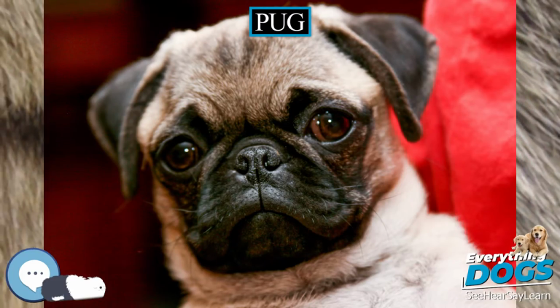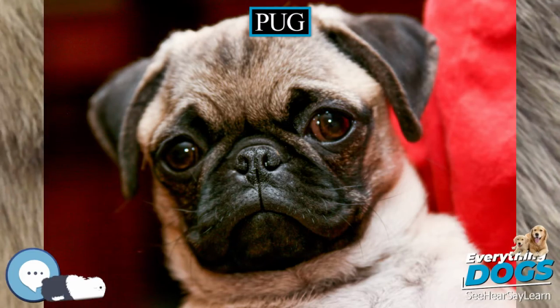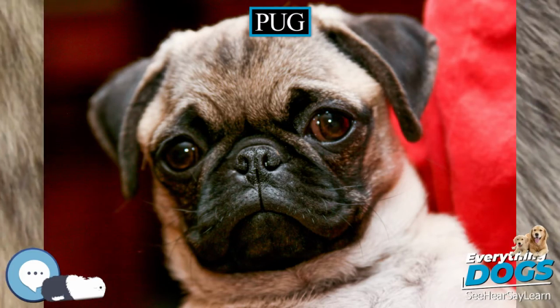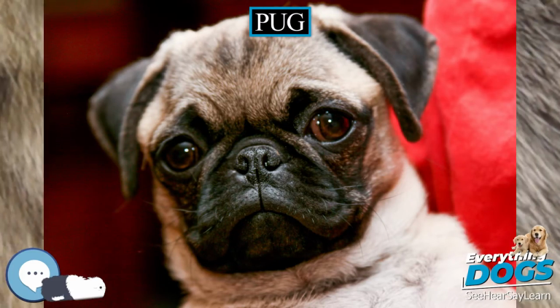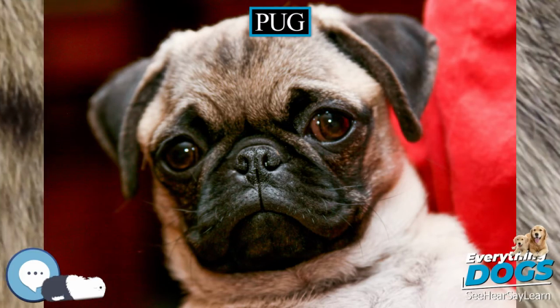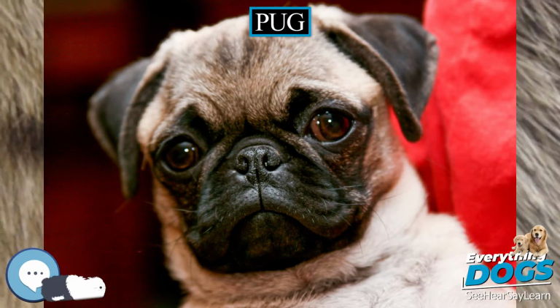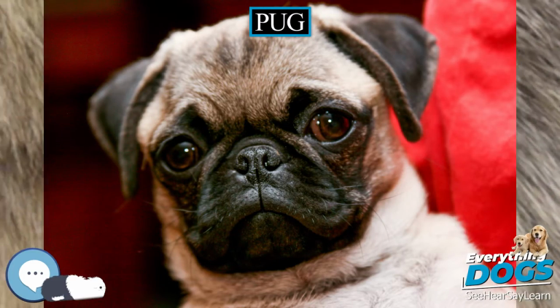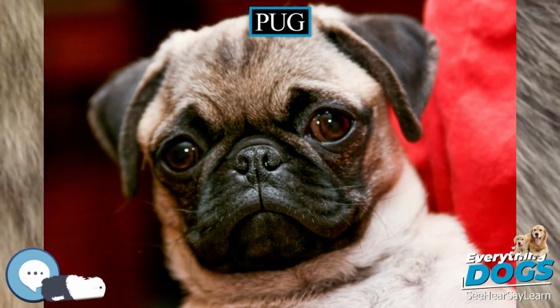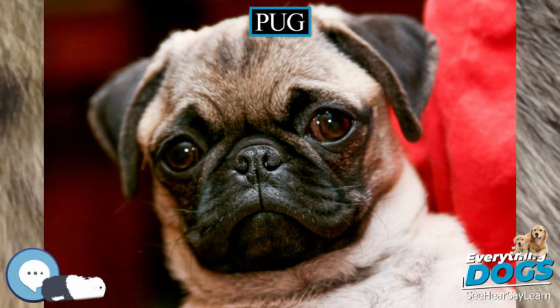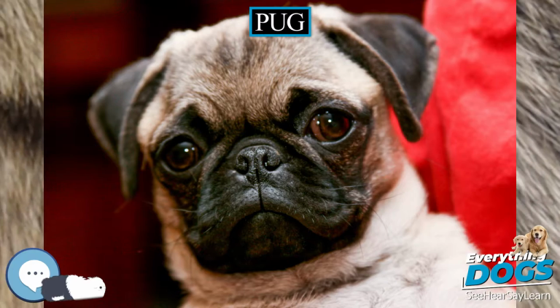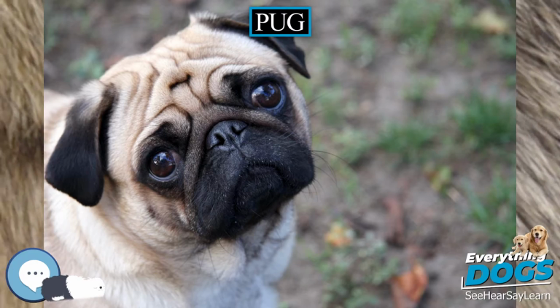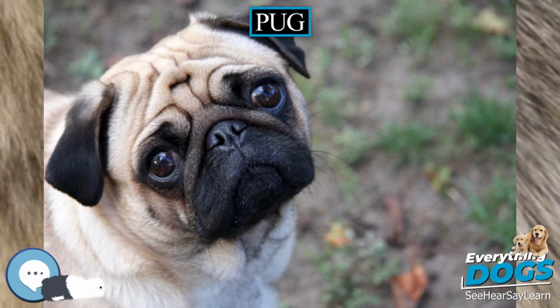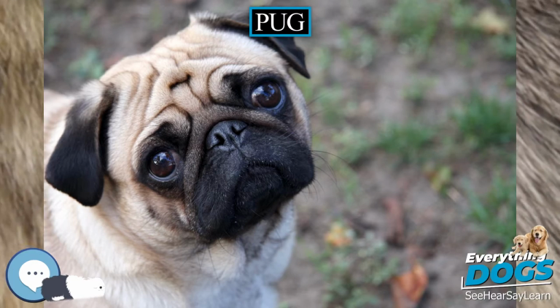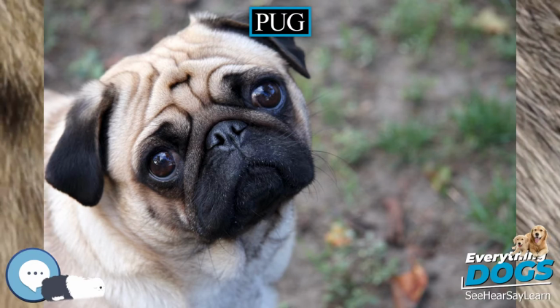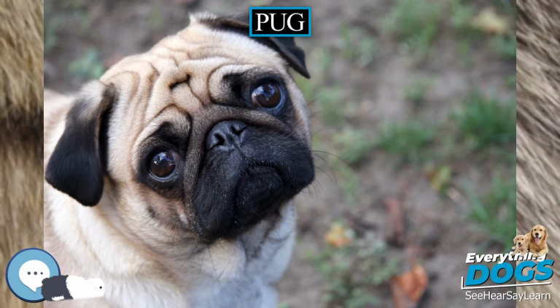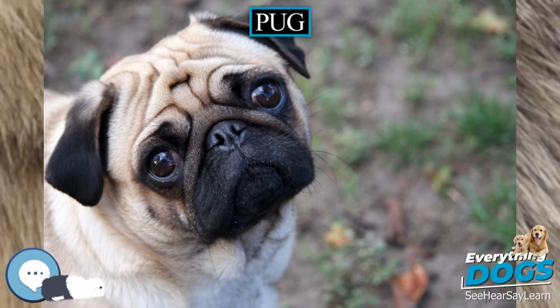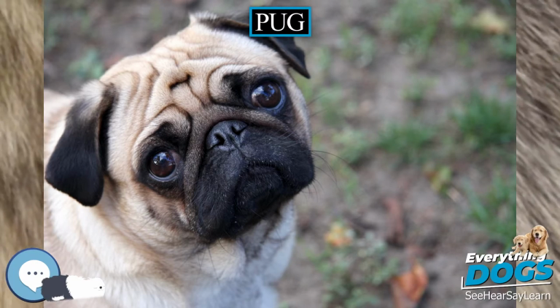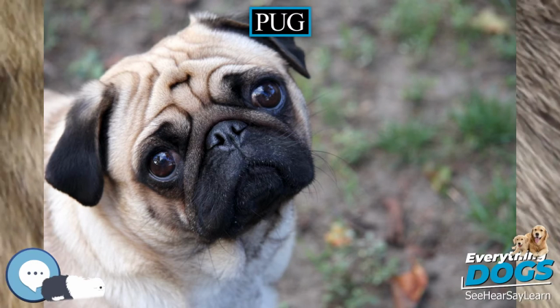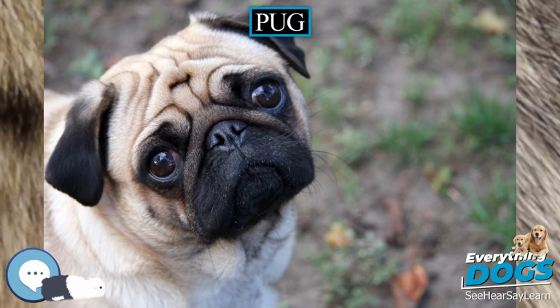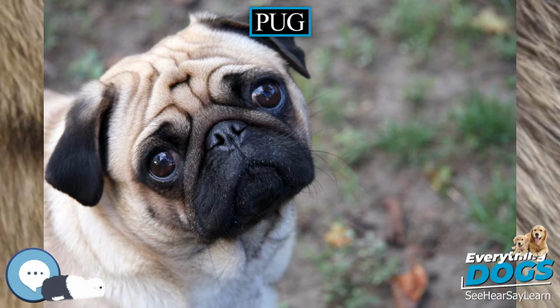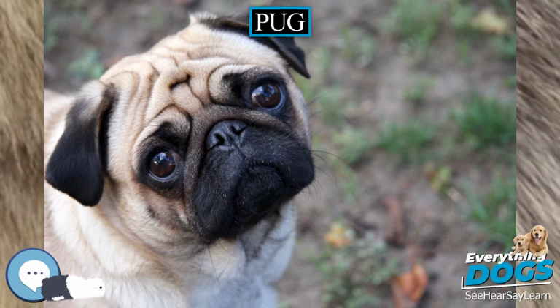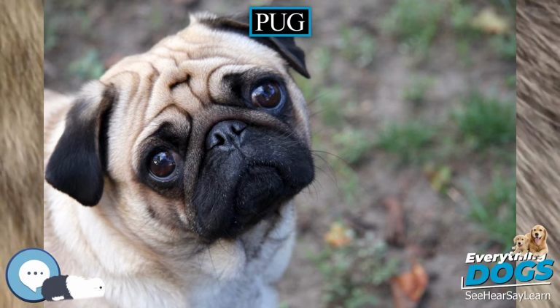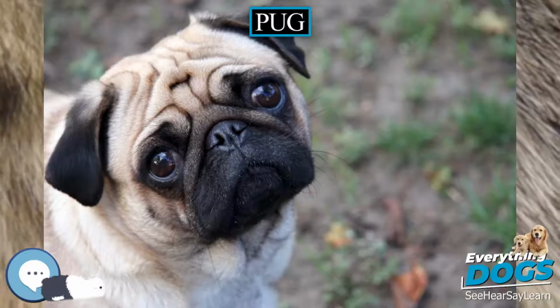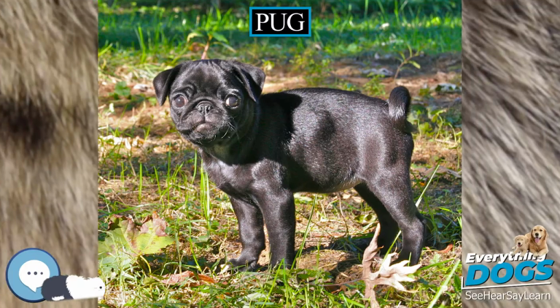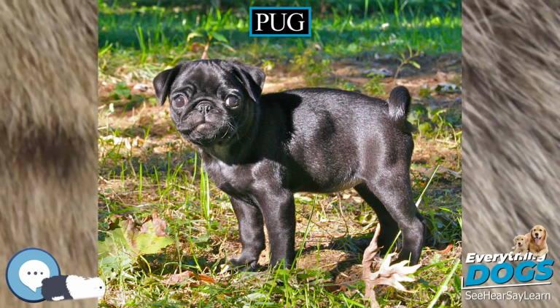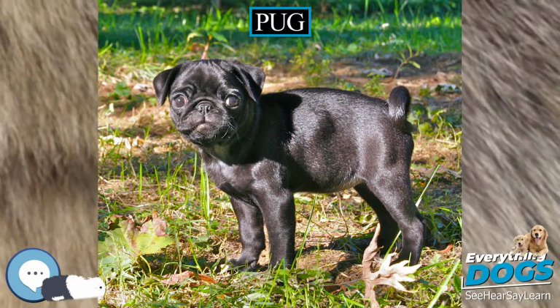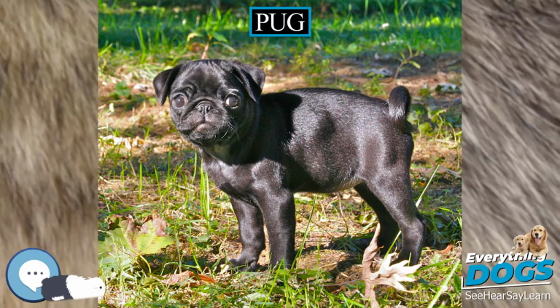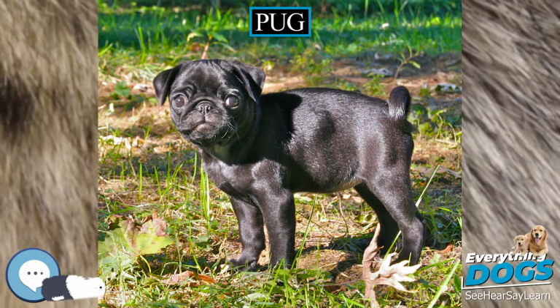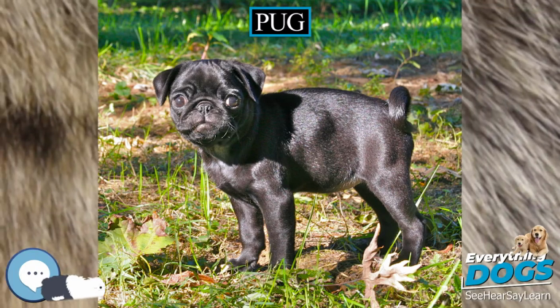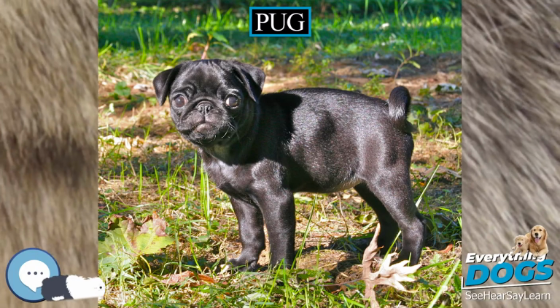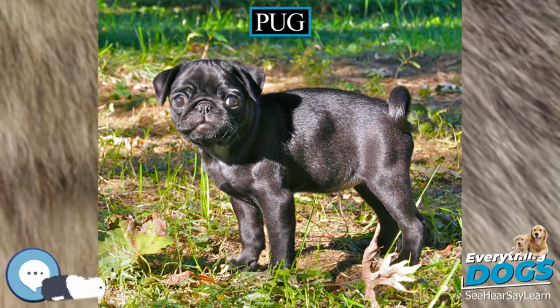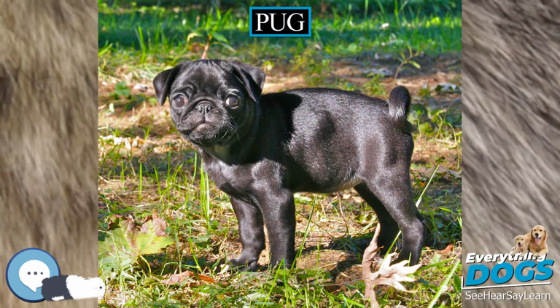Pugs that live a mostly sedentary life can be prone to obesity, though this is avoidable with regular exercise and a healthy diet. The median lifespan of pugs is 11 years, which is in line with other breeds of the same size.